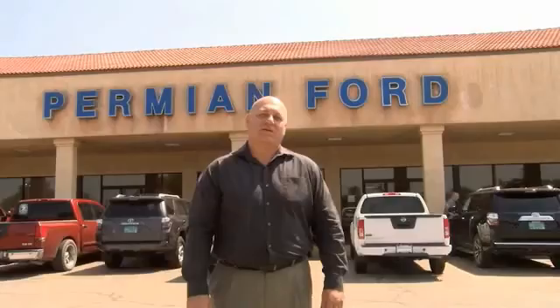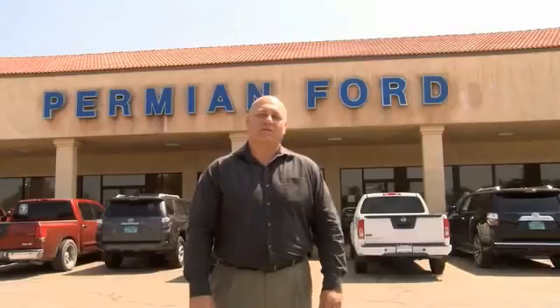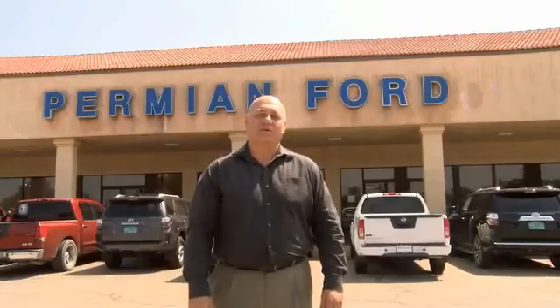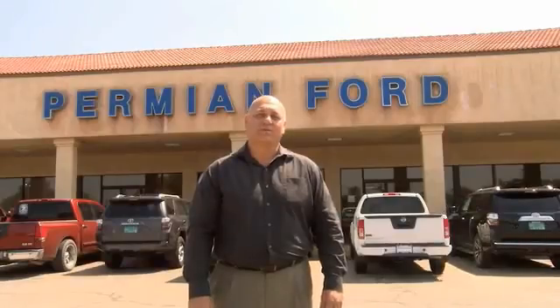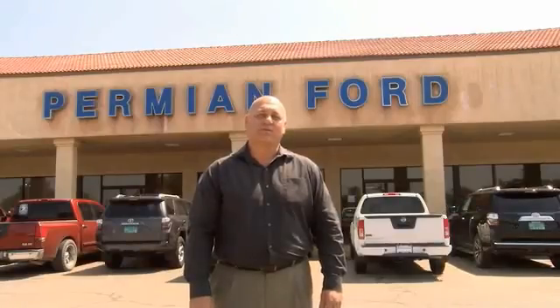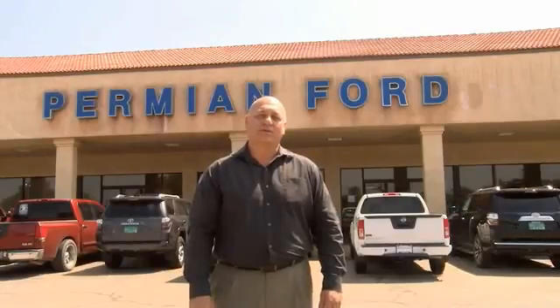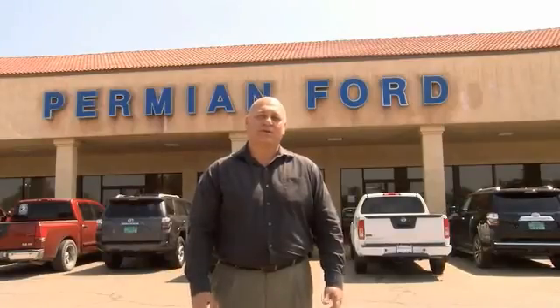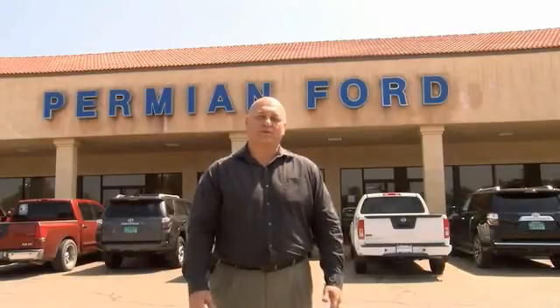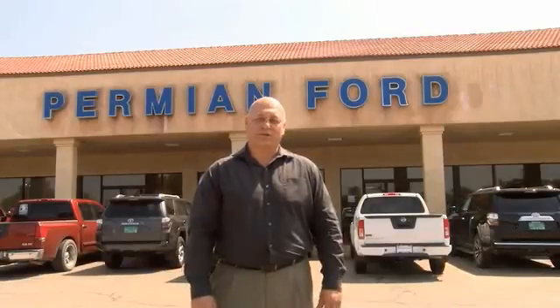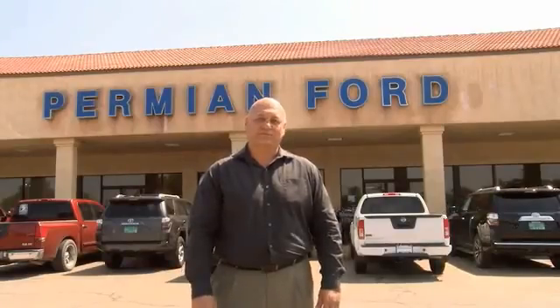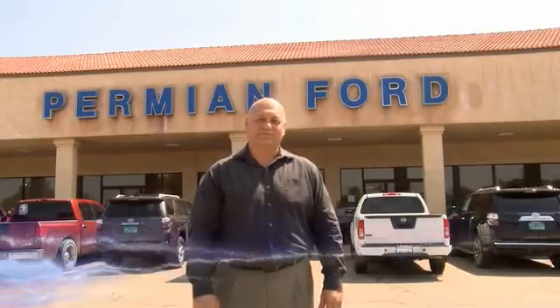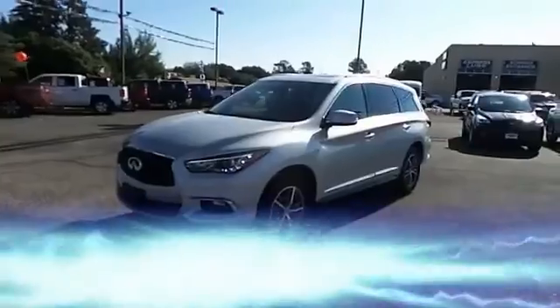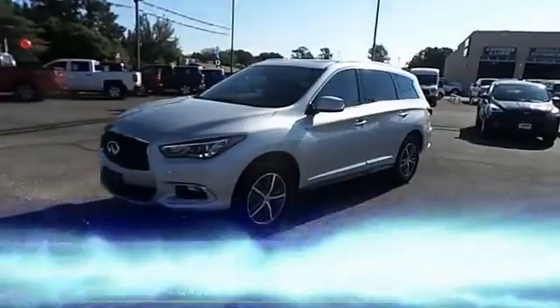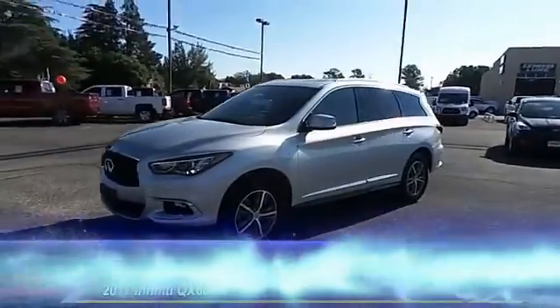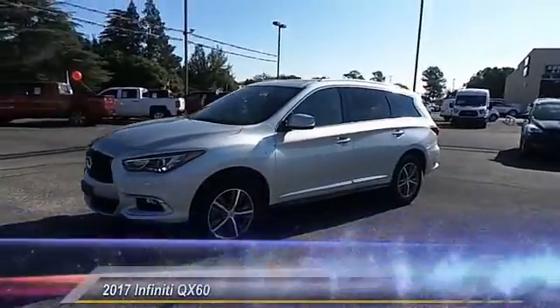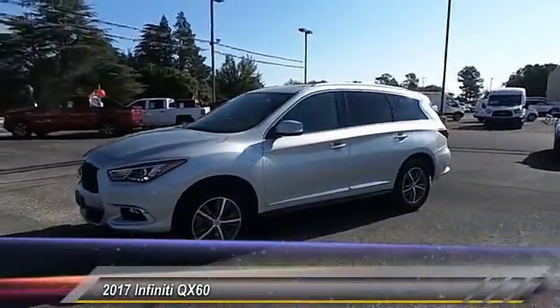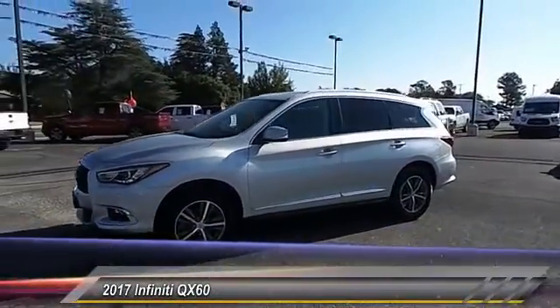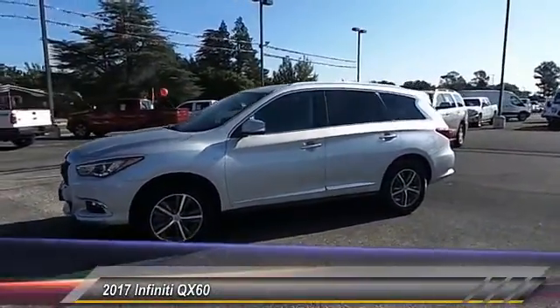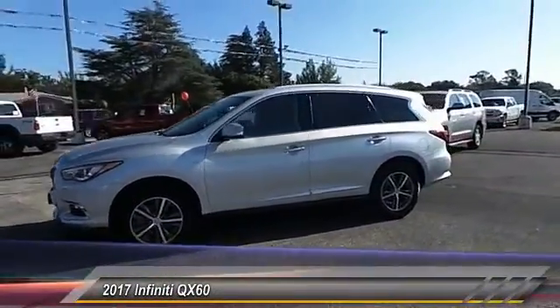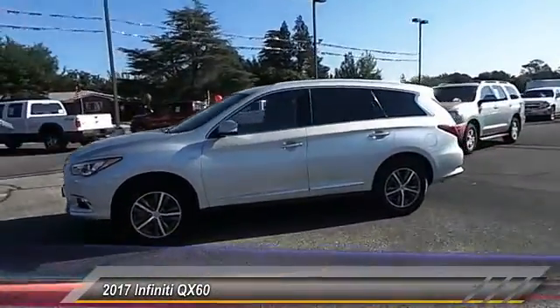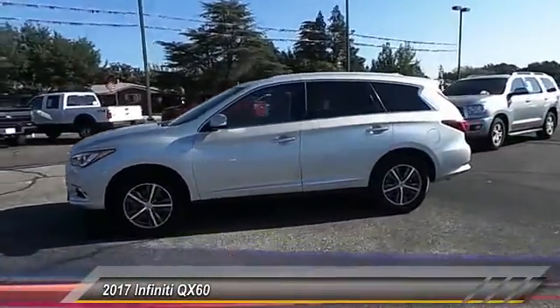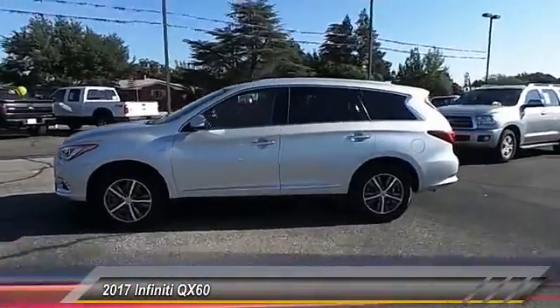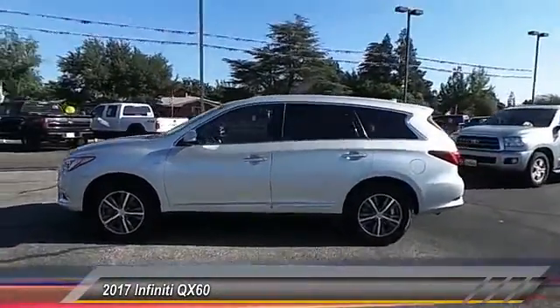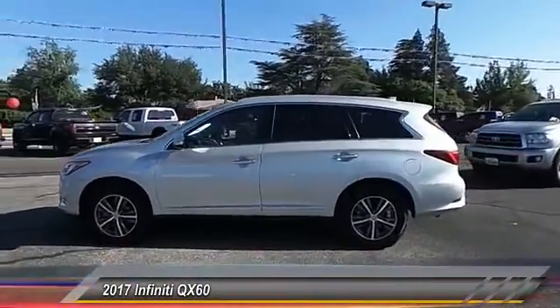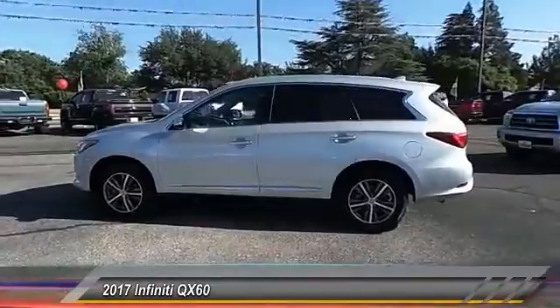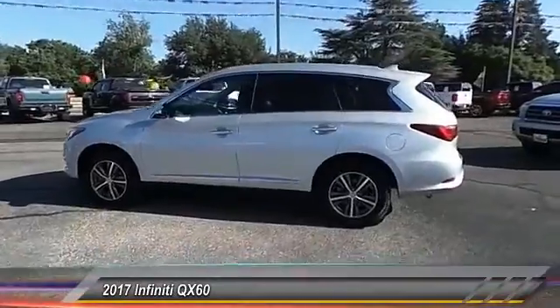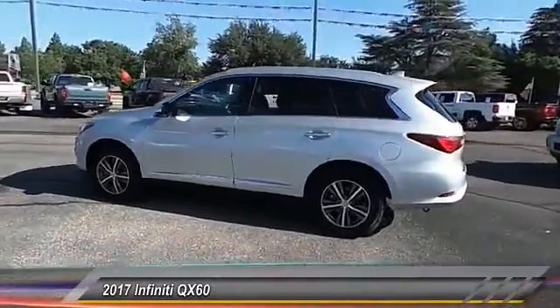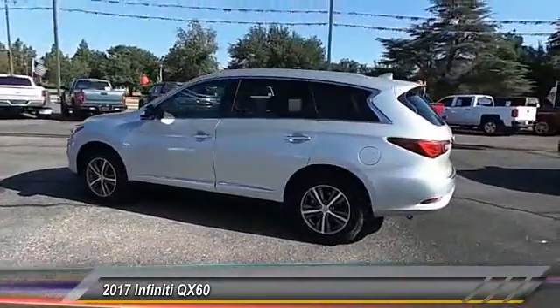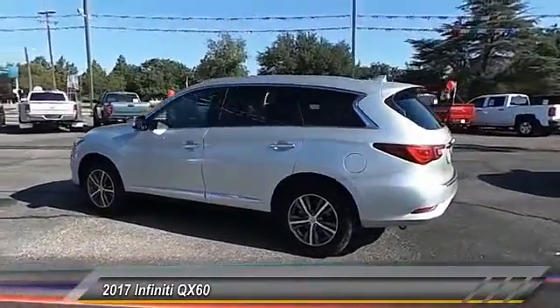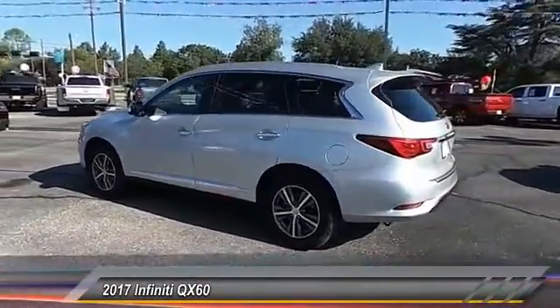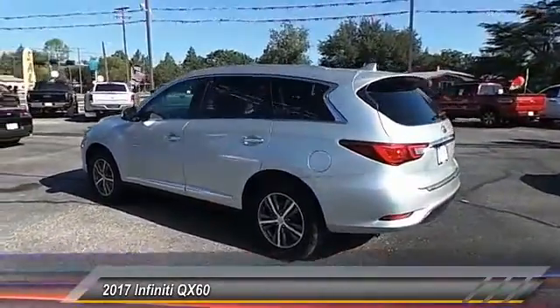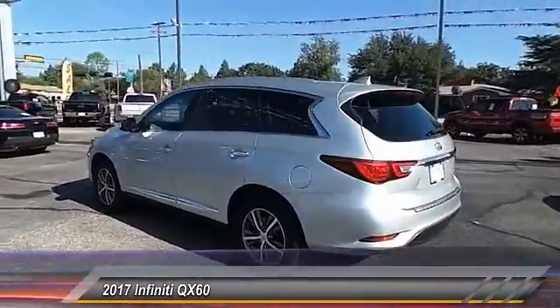Hey folks, I'm going to welcome you to Permian Ford. I hope you enjoyed the video. The 2017 Infiniti QX60. The Infiniti QX60 is the perfect blend of luxury and practicality.